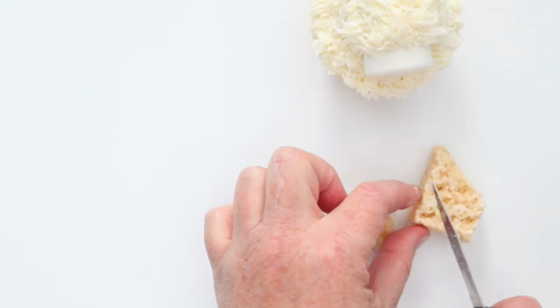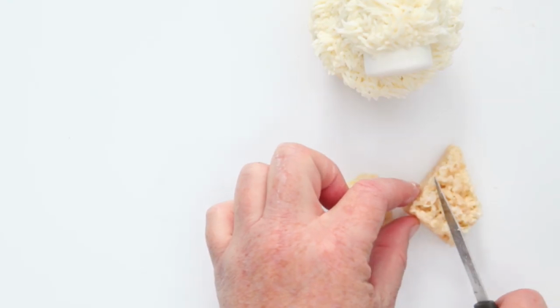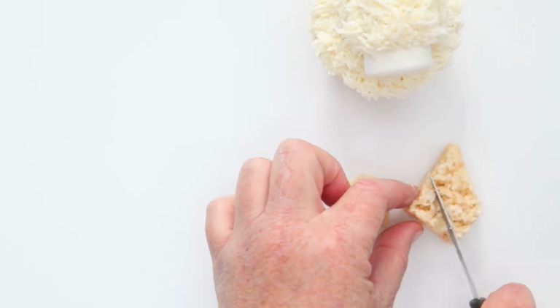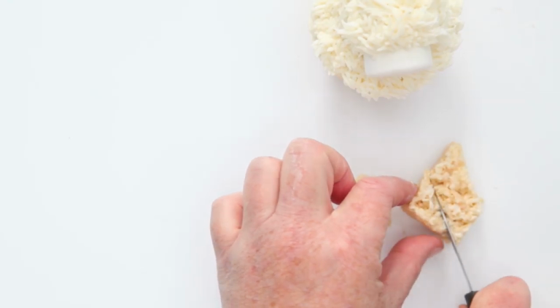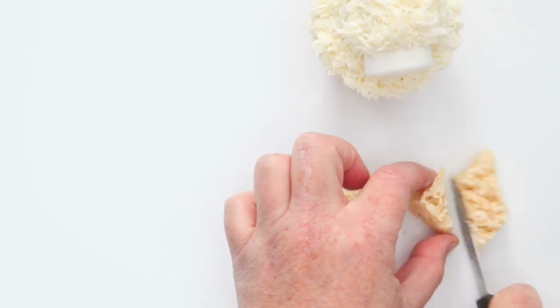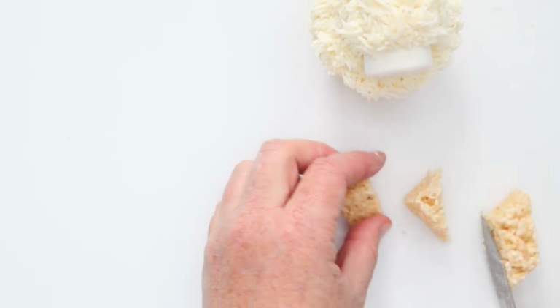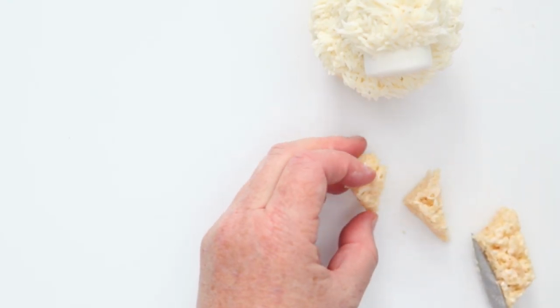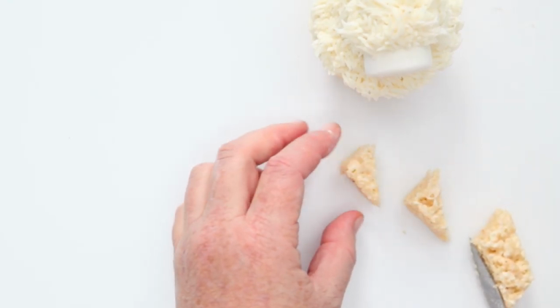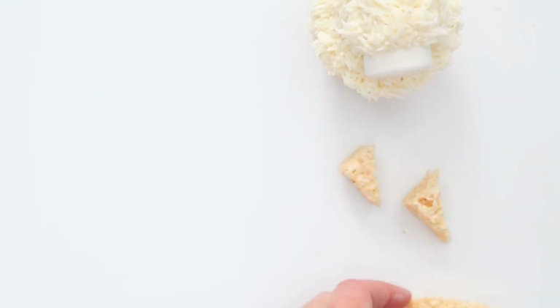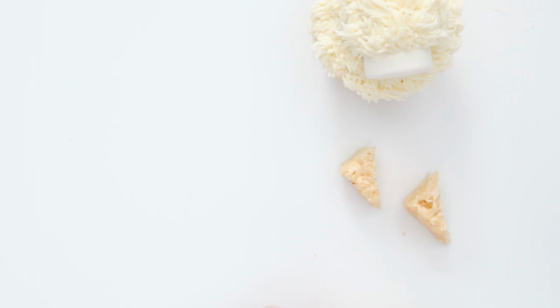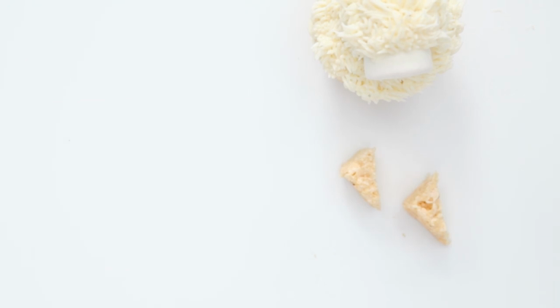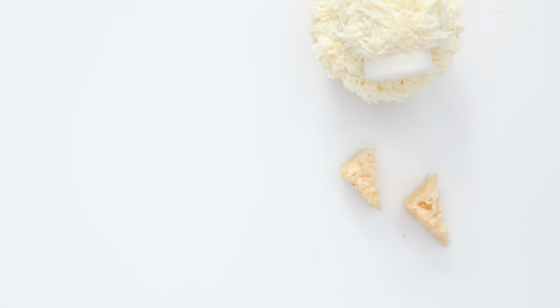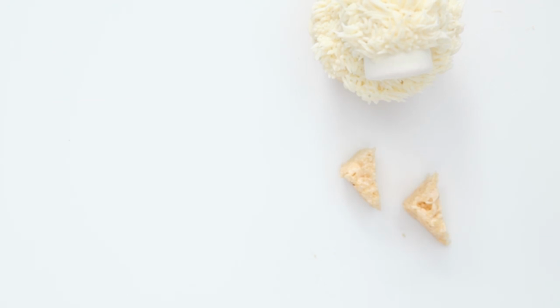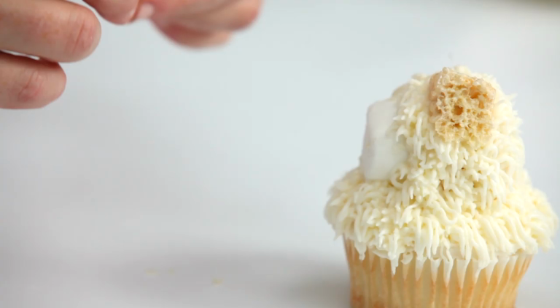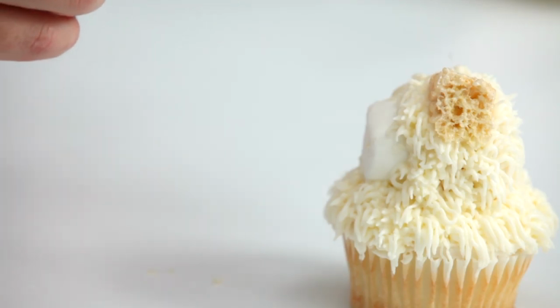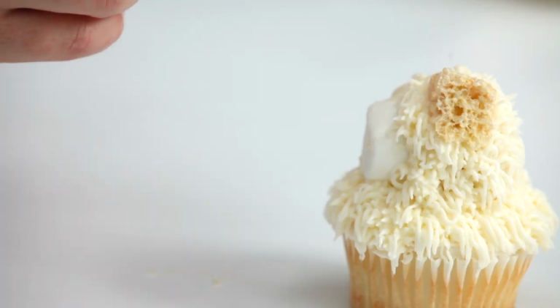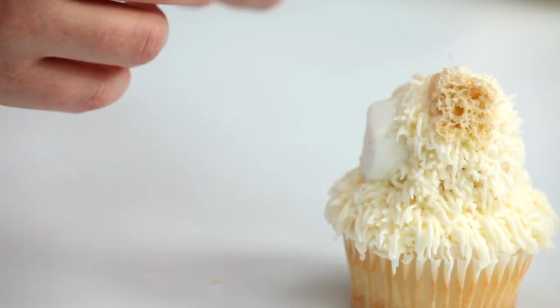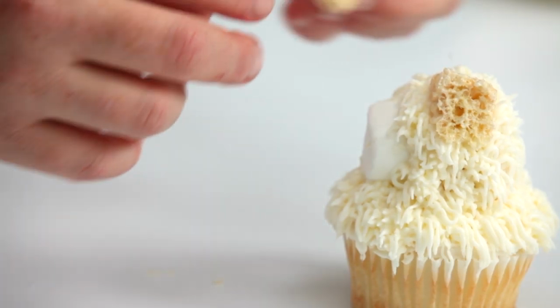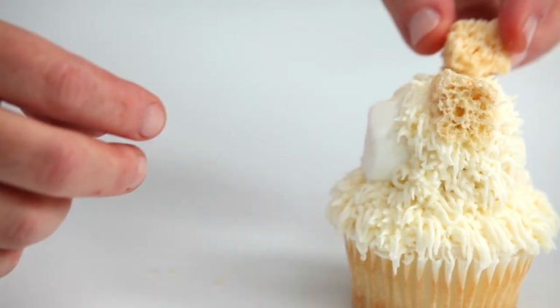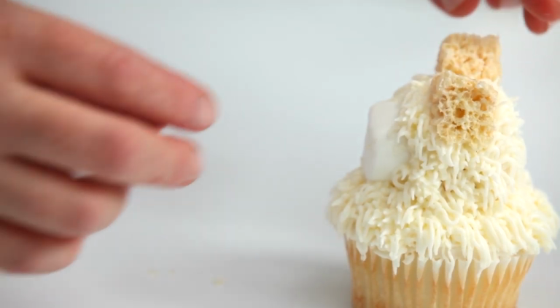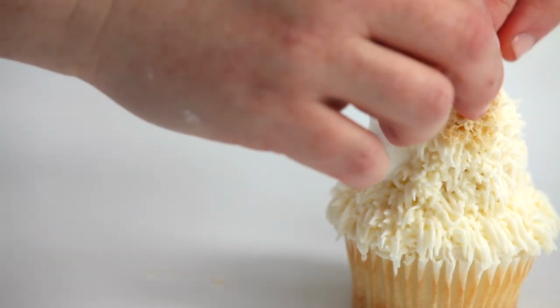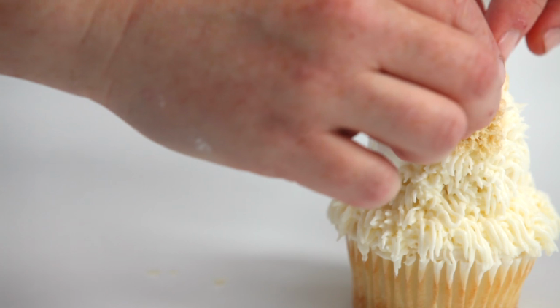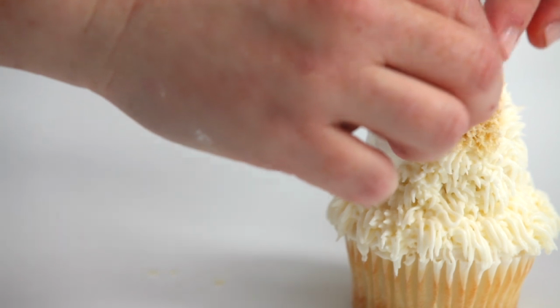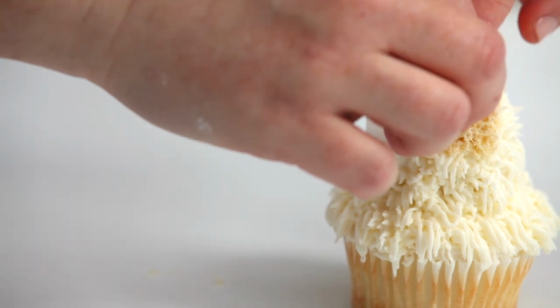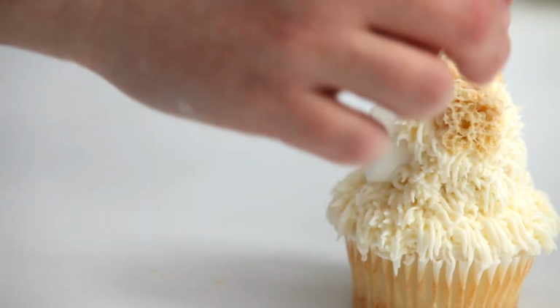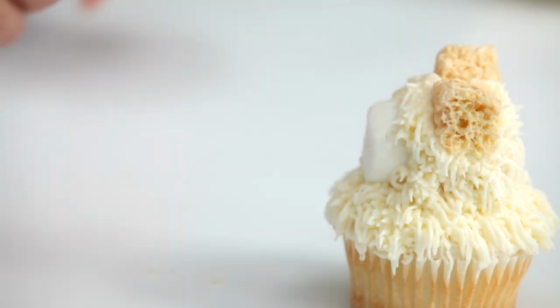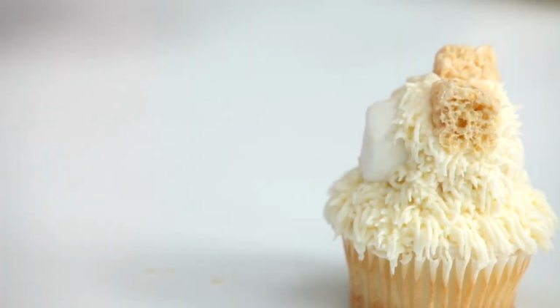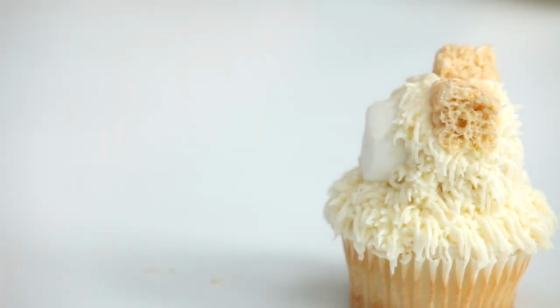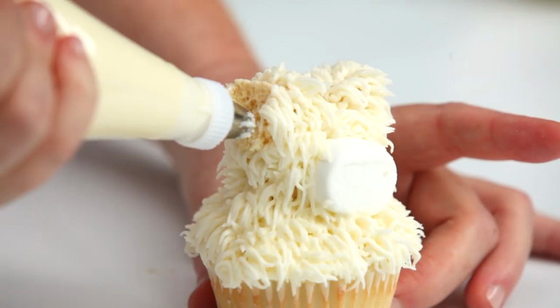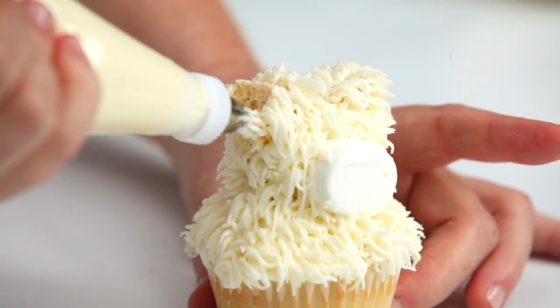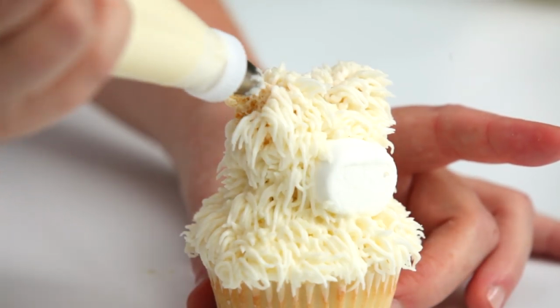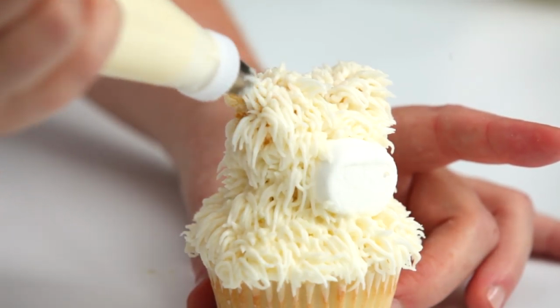To make the ears, cut the second rice crispy treat into two small triangles. Place the ears at the top of the cupcake's head — one ear at 11 o'clock and the other at 1 o'clock. Cover the ears with the fur.